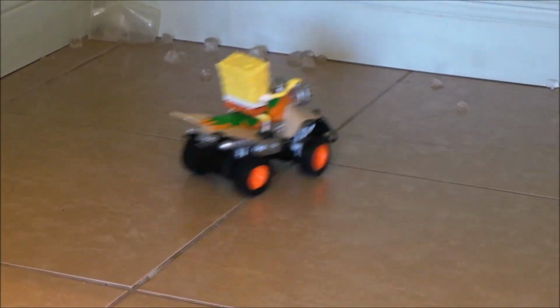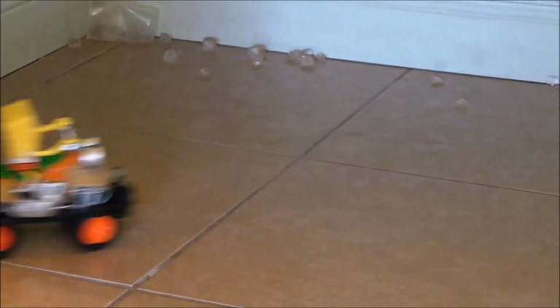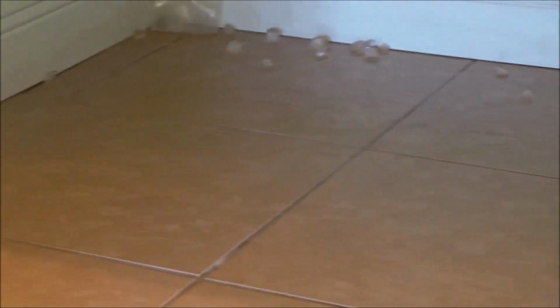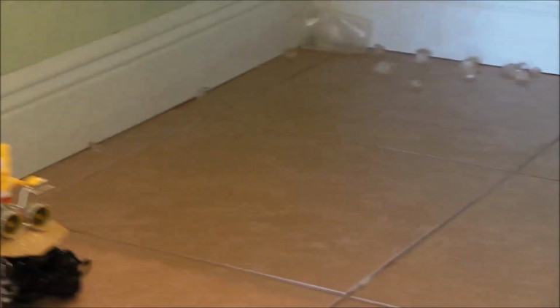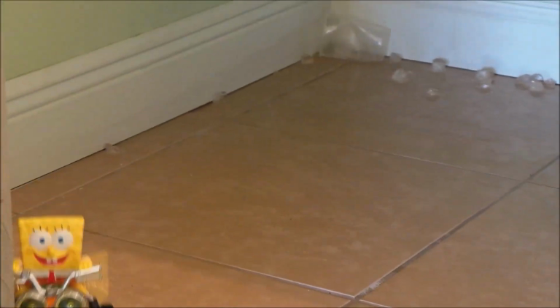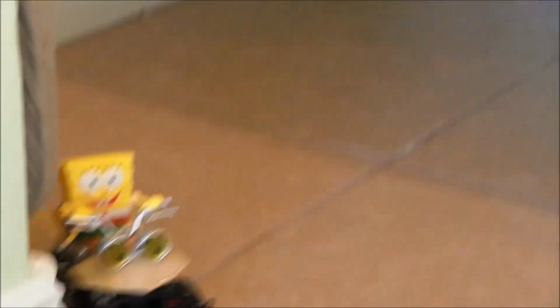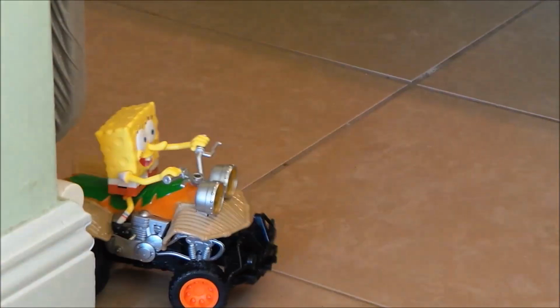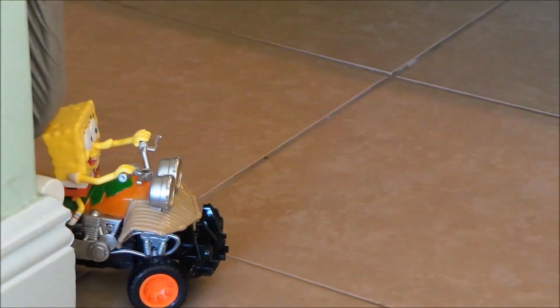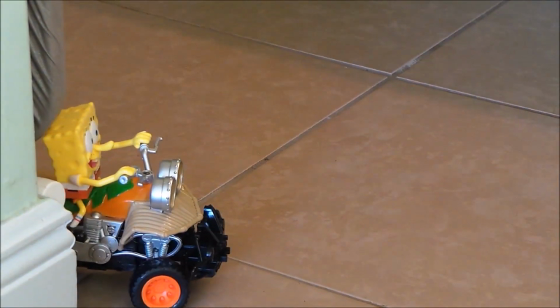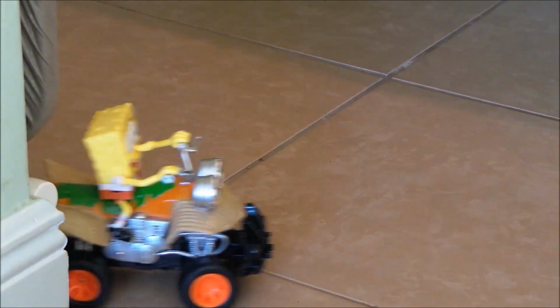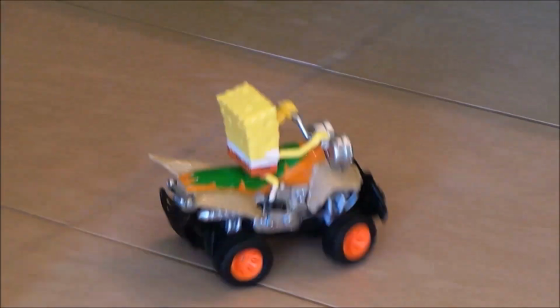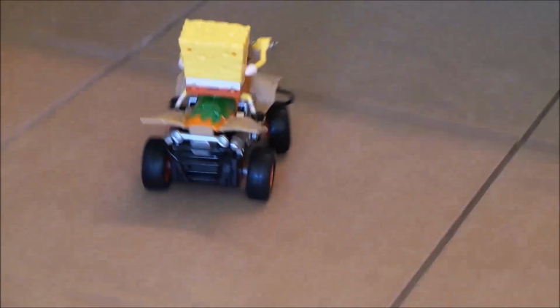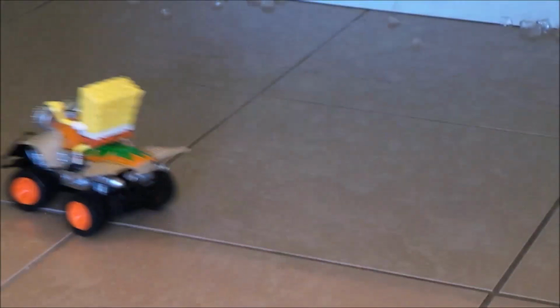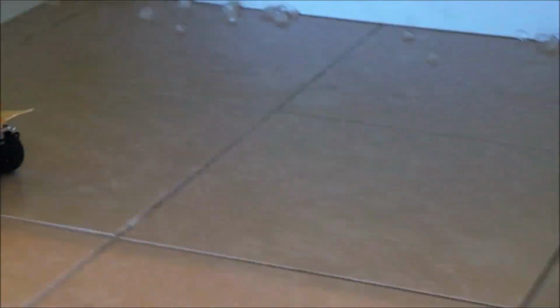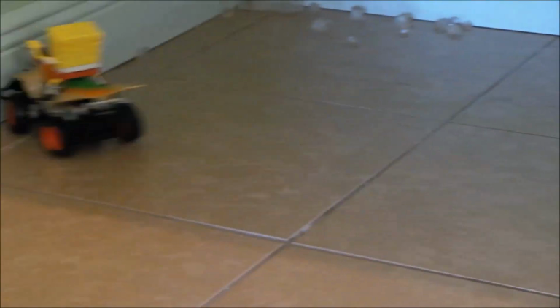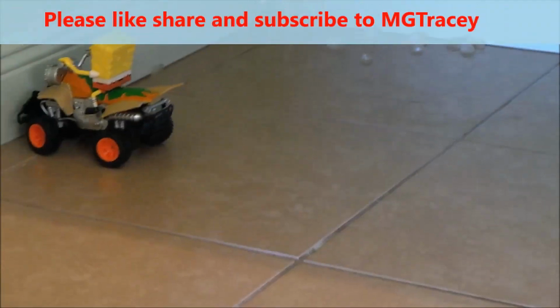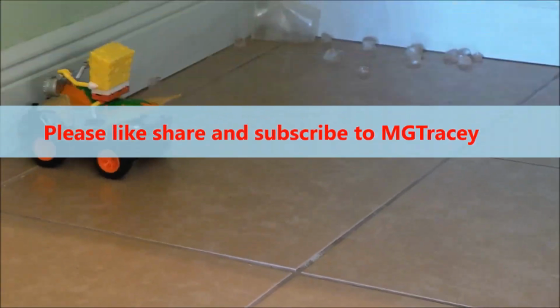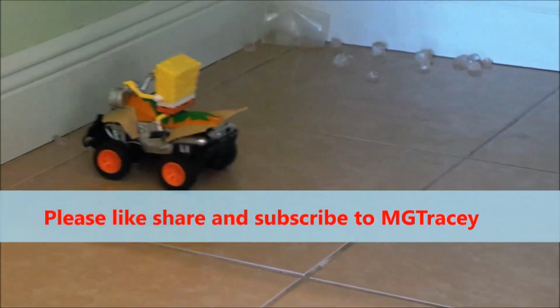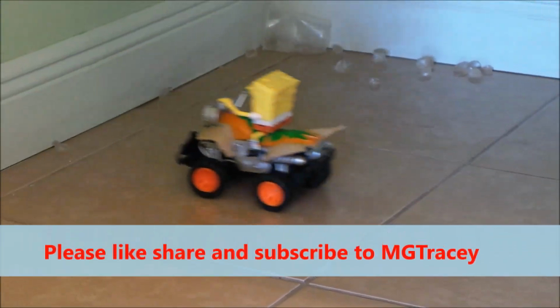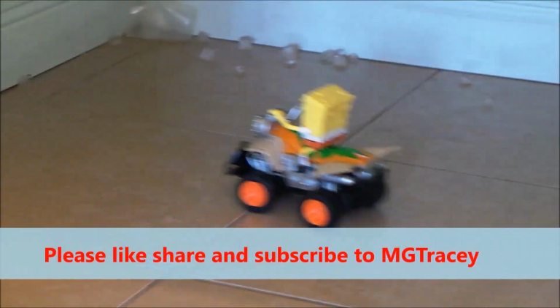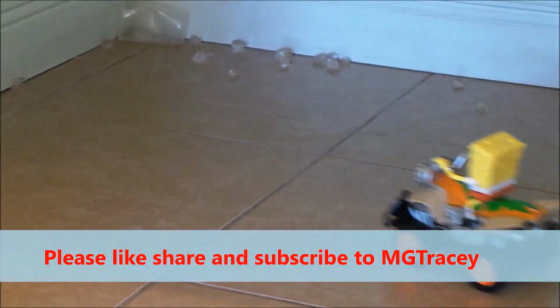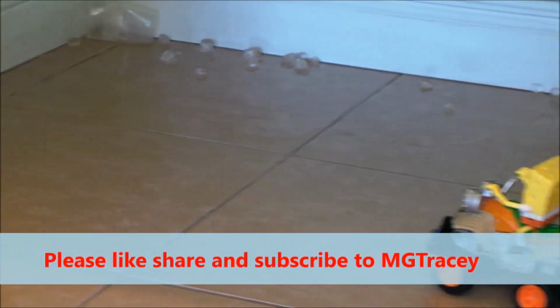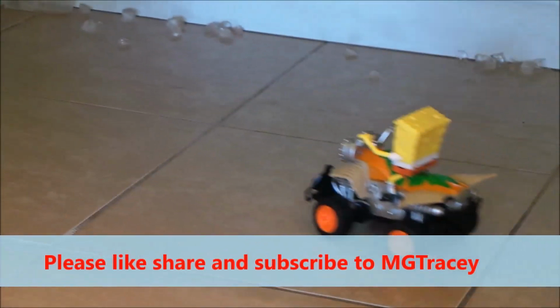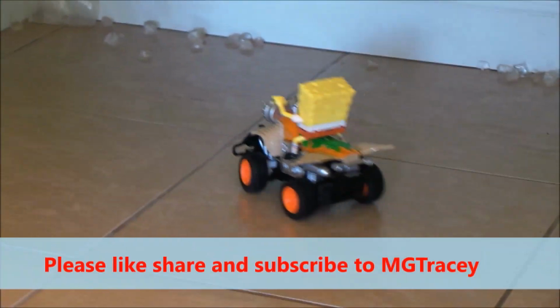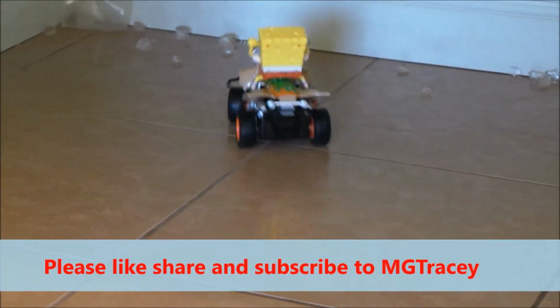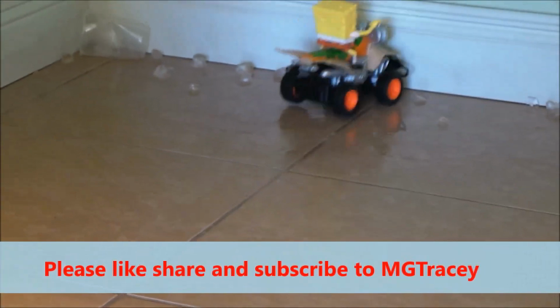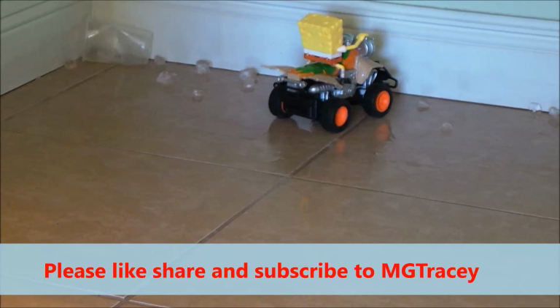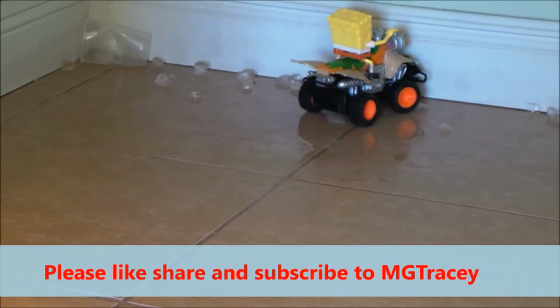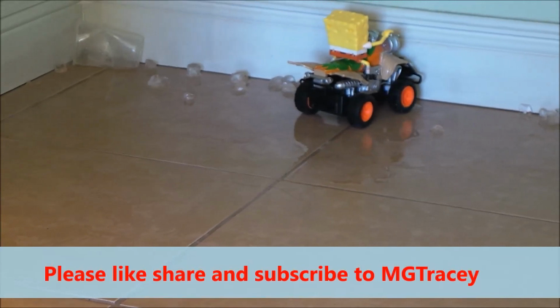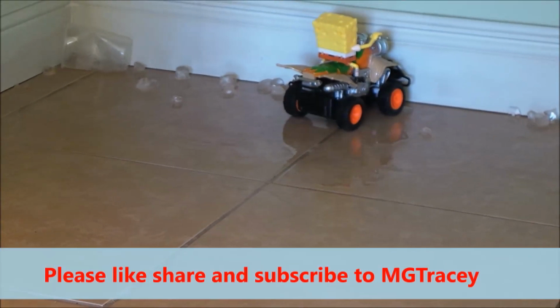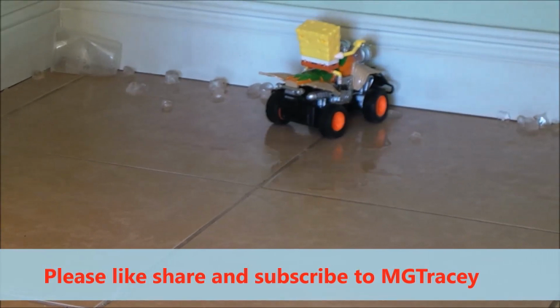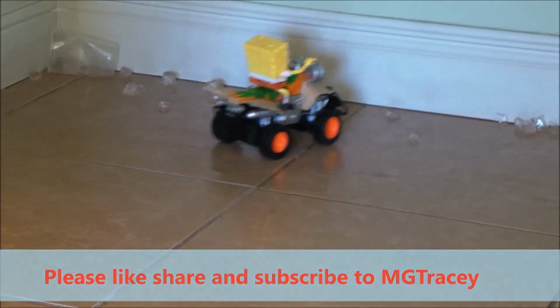This is a fantastic toy then guys. Hit that like button, share with your friends and subscribe. Take care and bye for now. Goodbye!